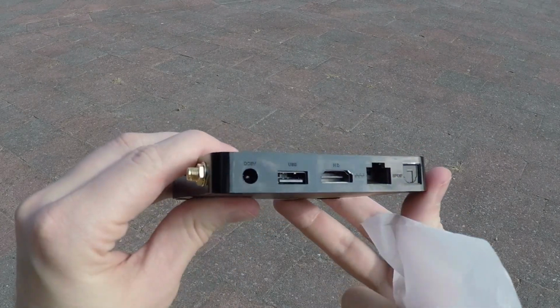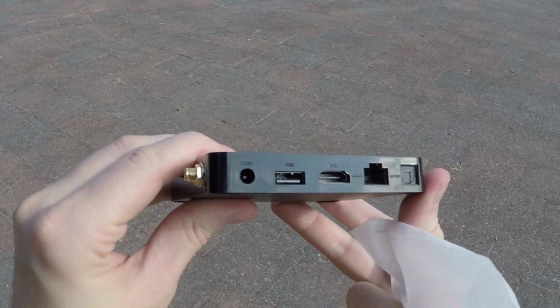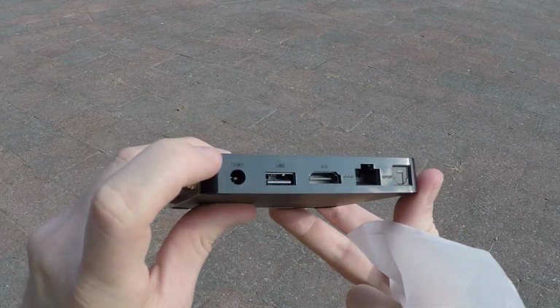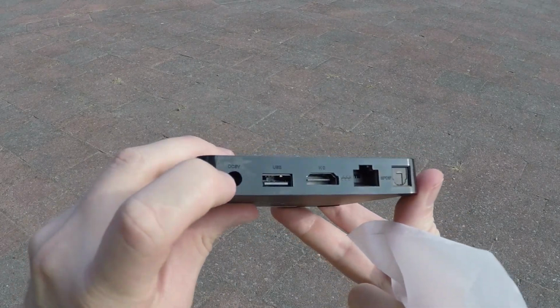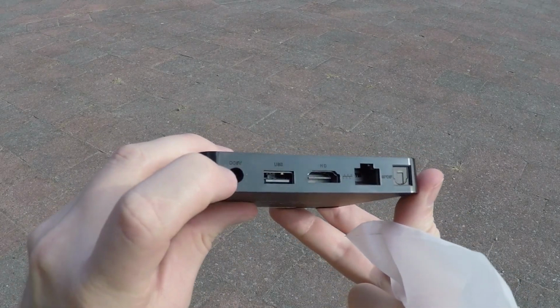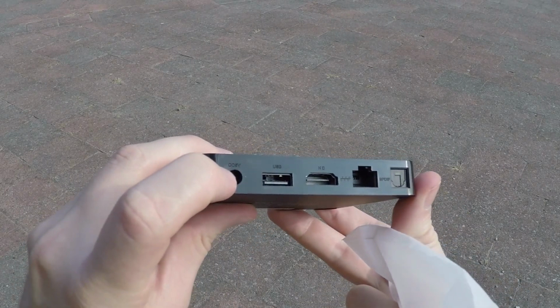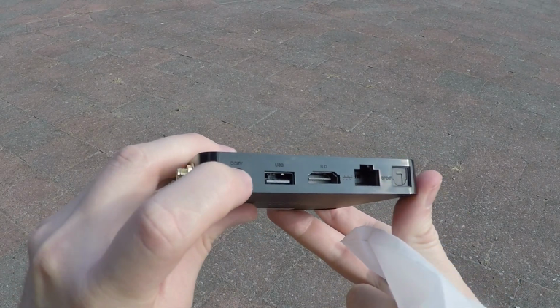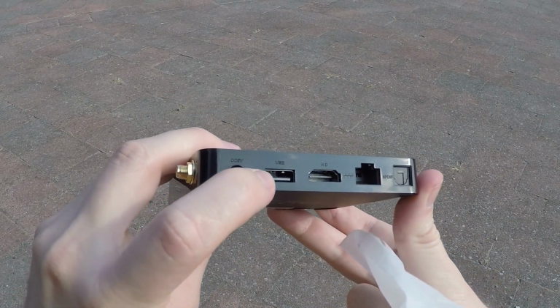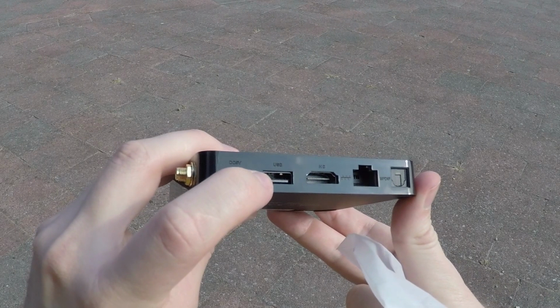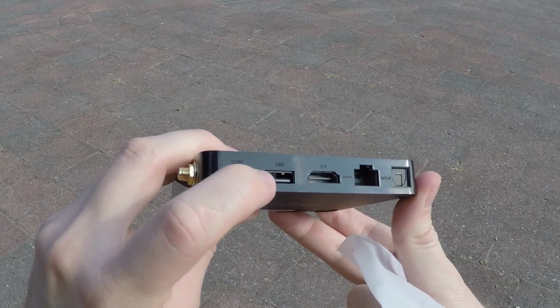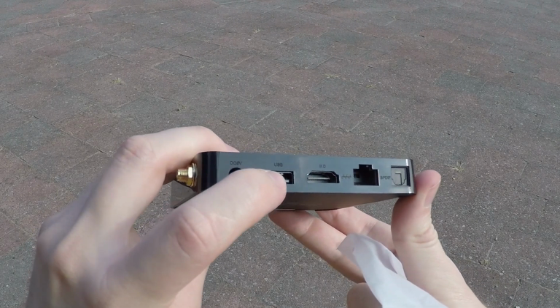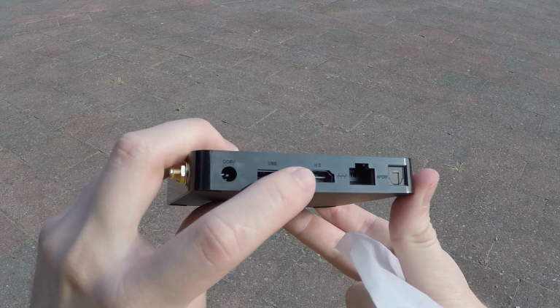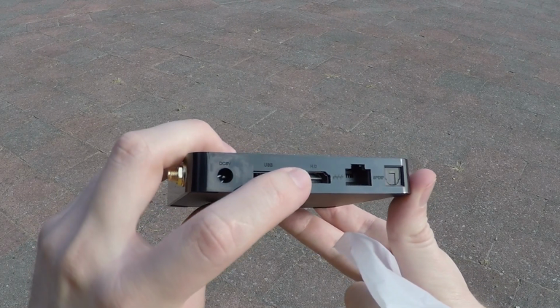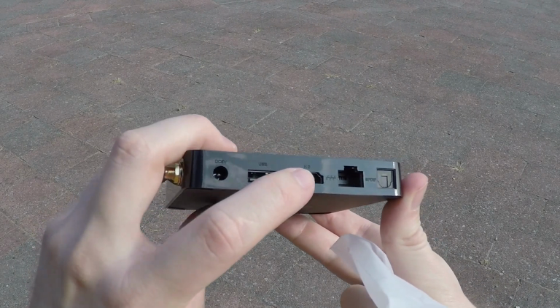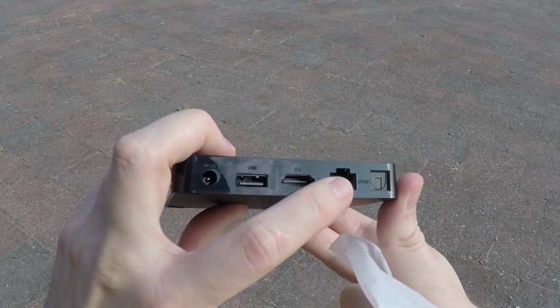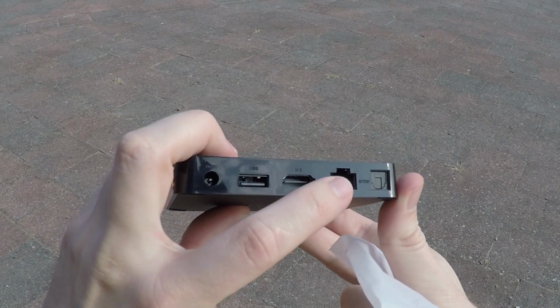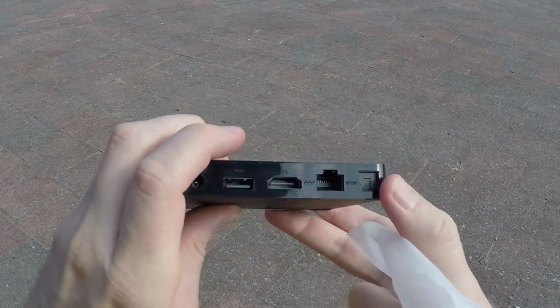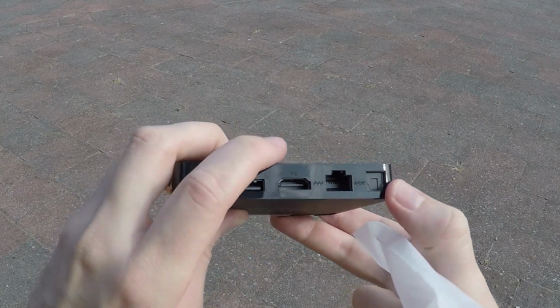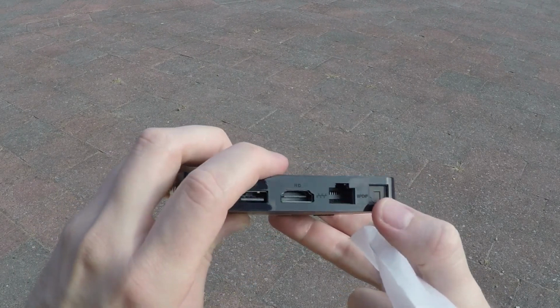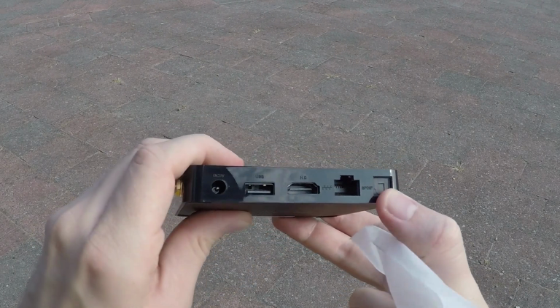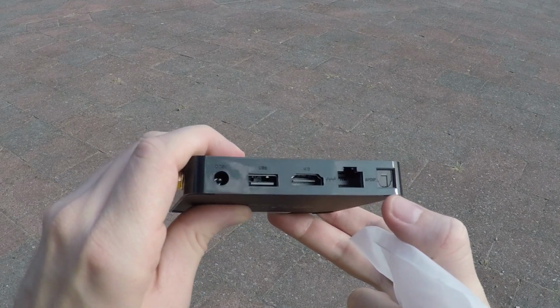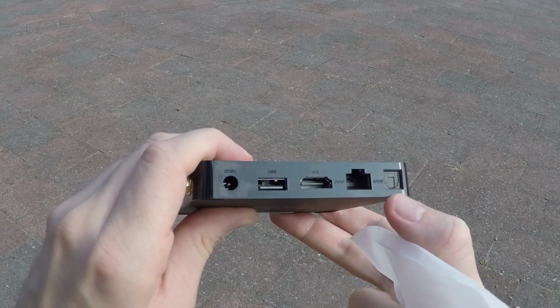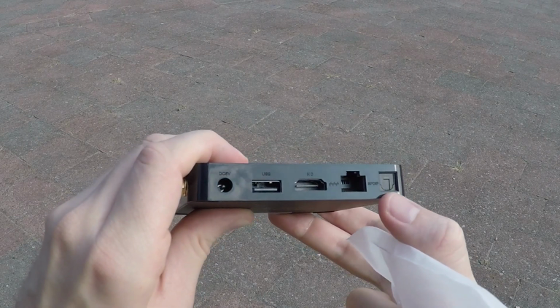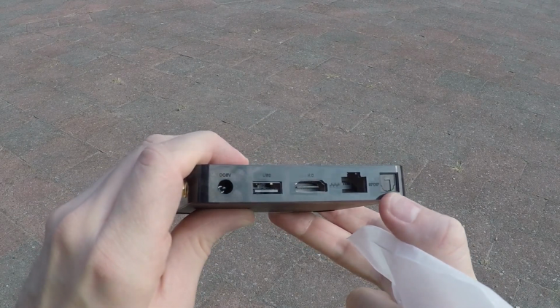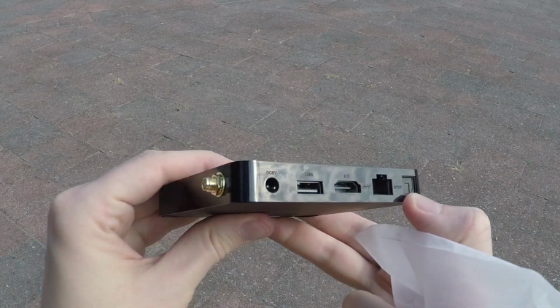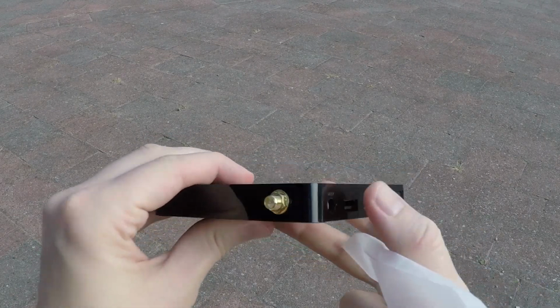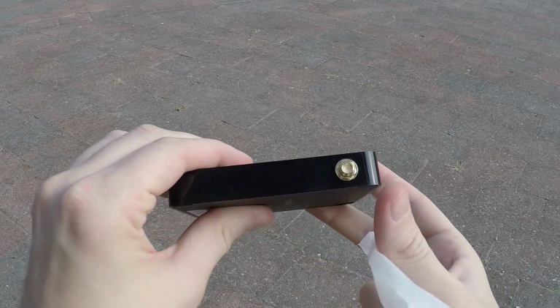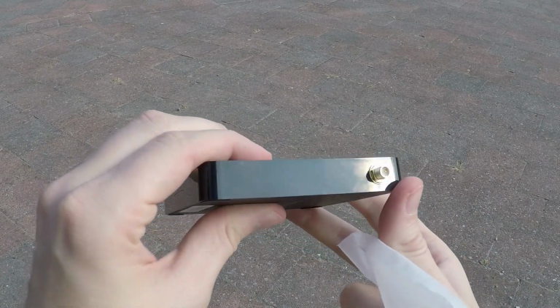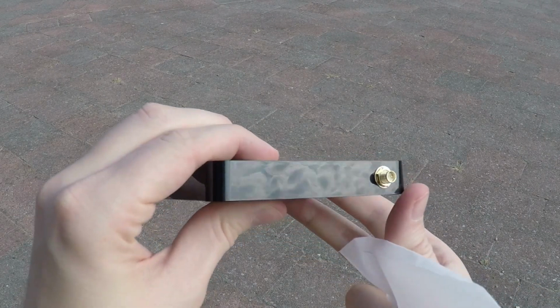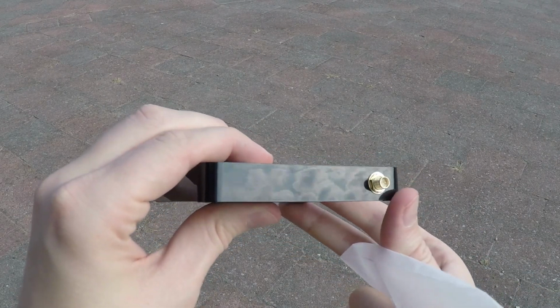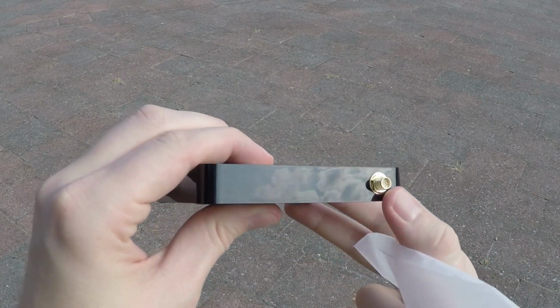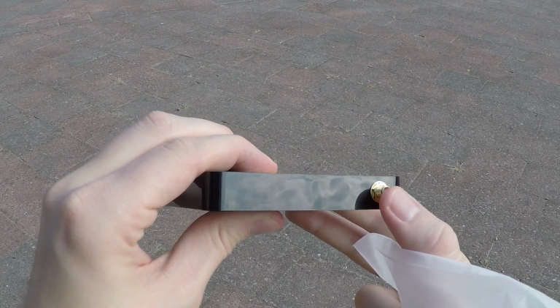On the back you'll find the 5V power plug, one USB slot, the HDMI connector, a LAN cable port, and the S/PDIF connector. And on the right side you will find the Wi-Fi antenna connector.